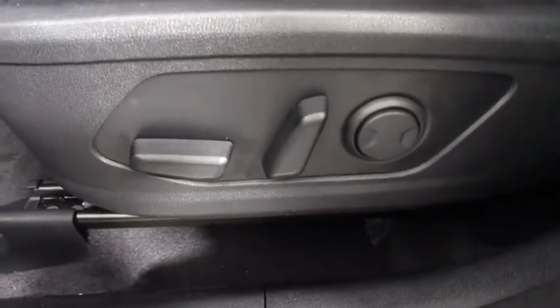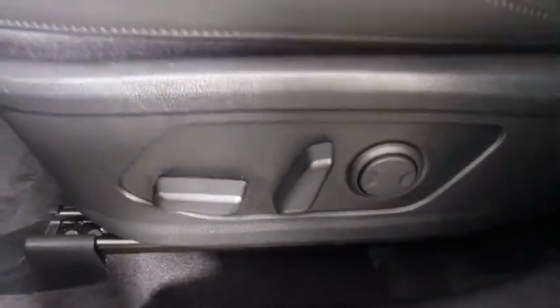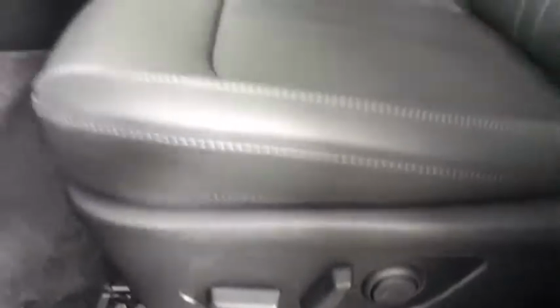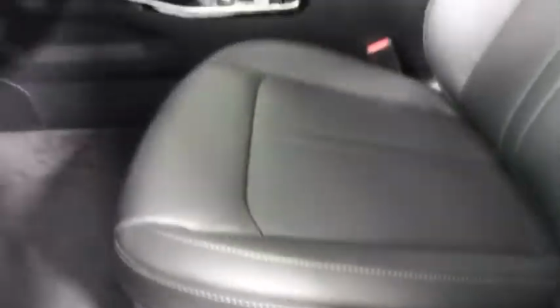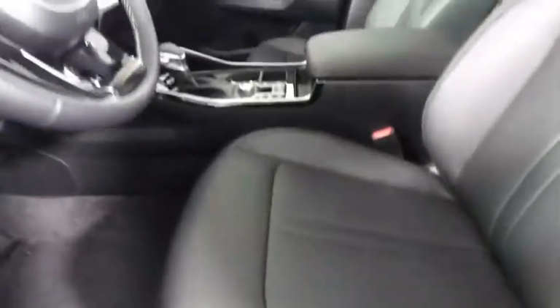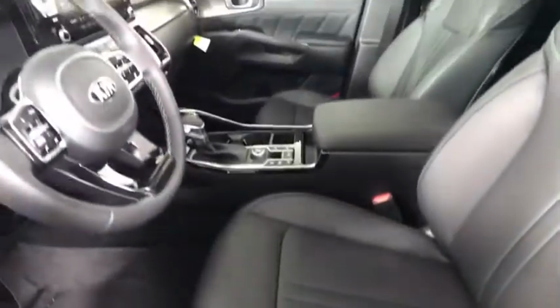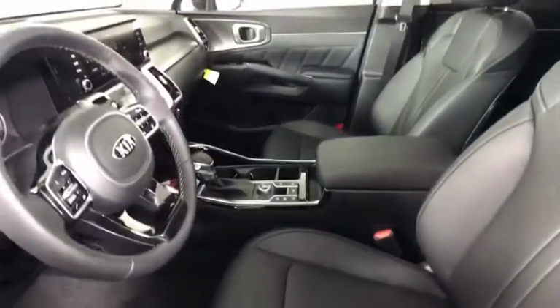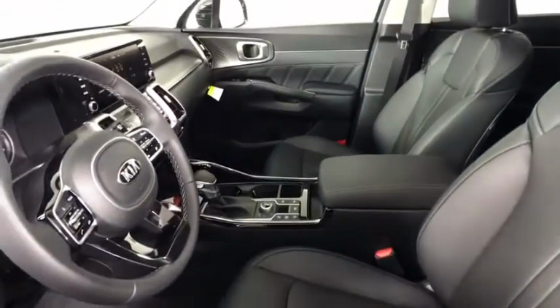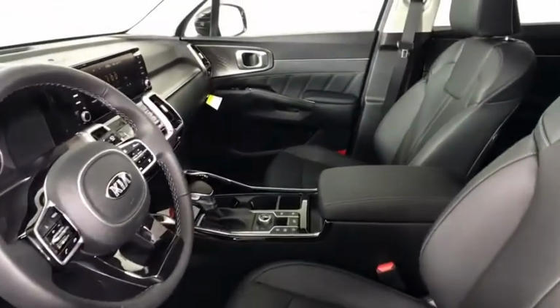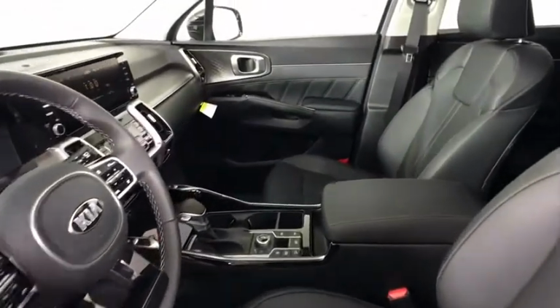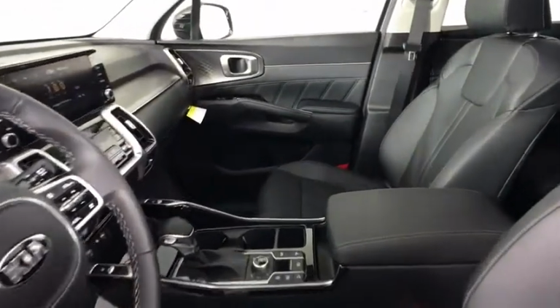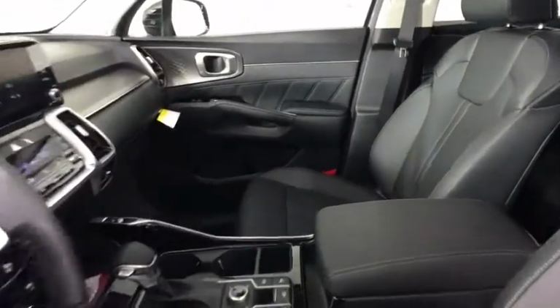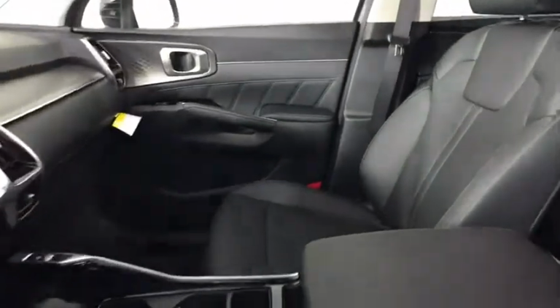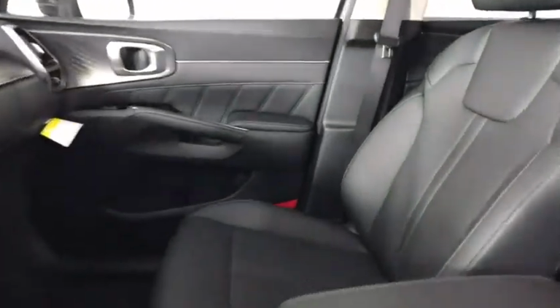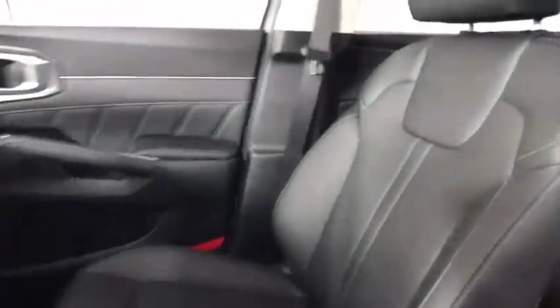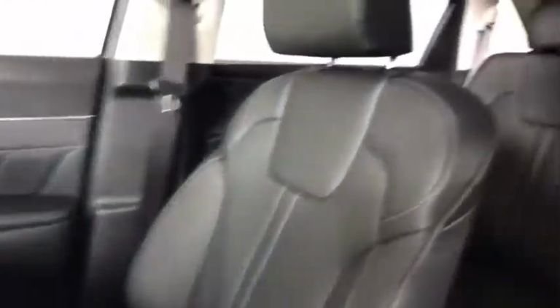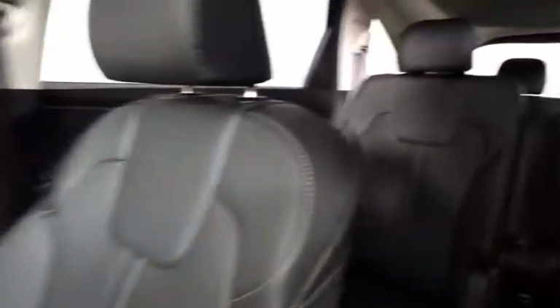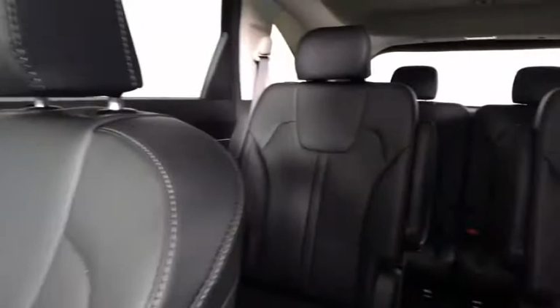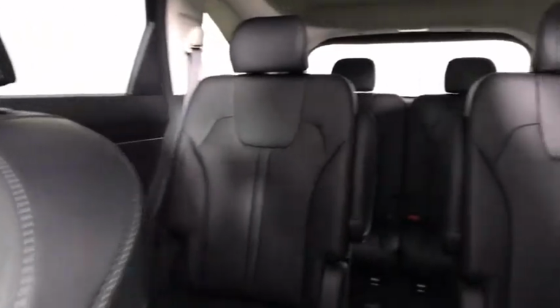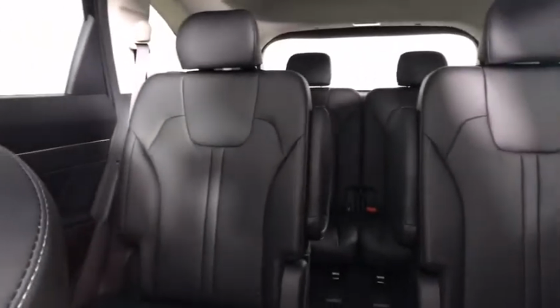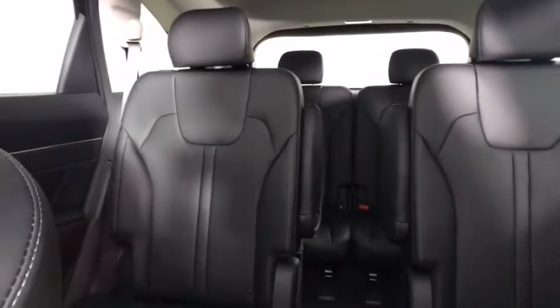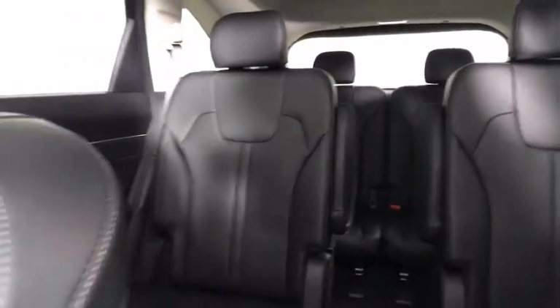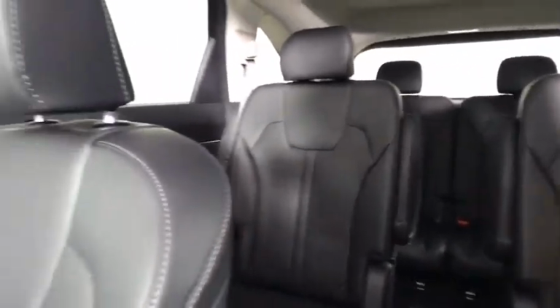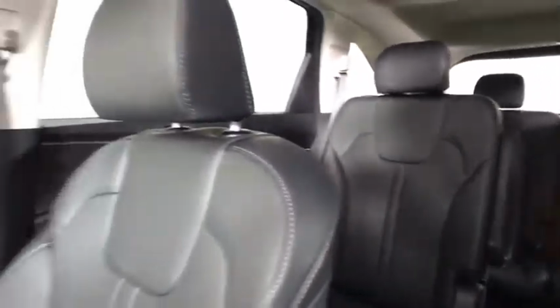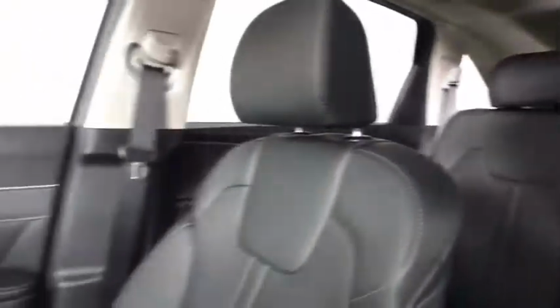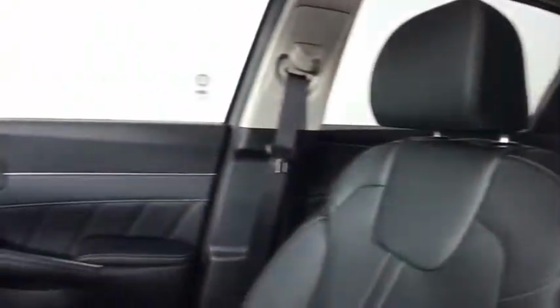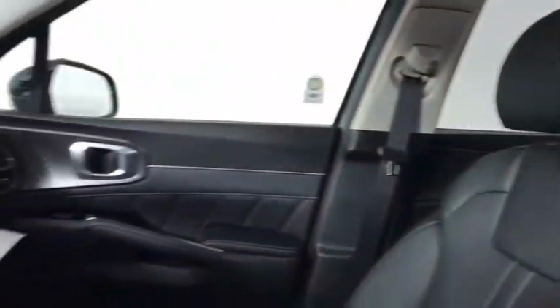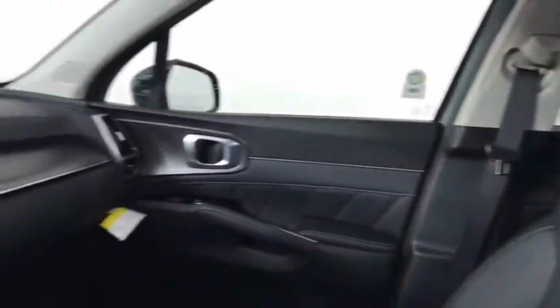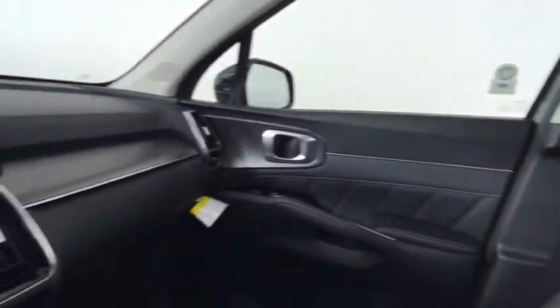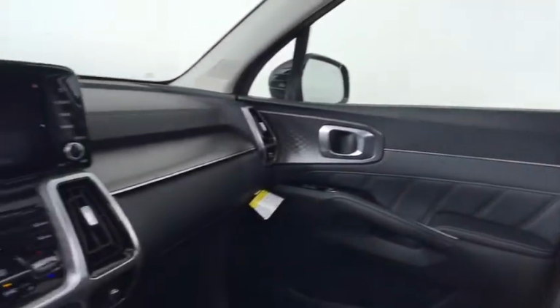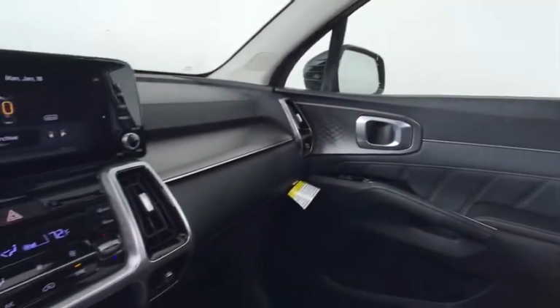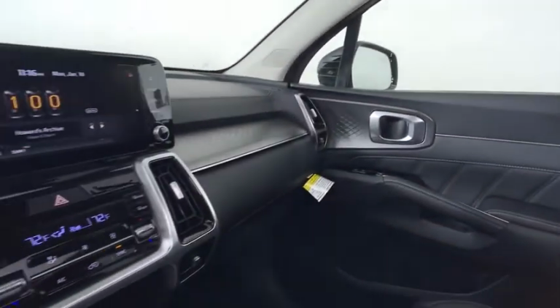All-wheel drive, steering wheel audio controls, Bluetooth, leather wrapped steering wheel, power steering, adjustable steering wheel, keyless start, aluminum wheels, four-wheel disc brakes.